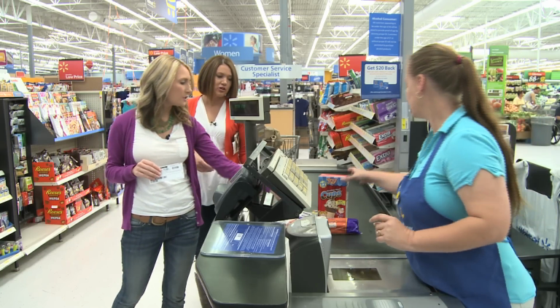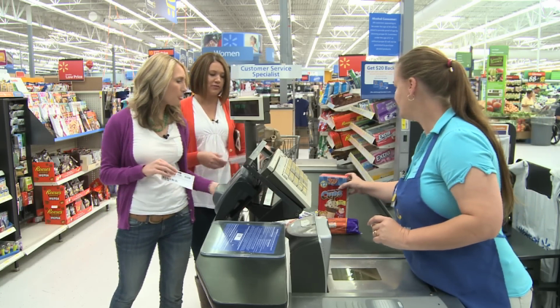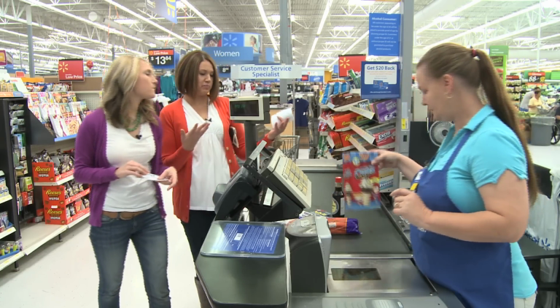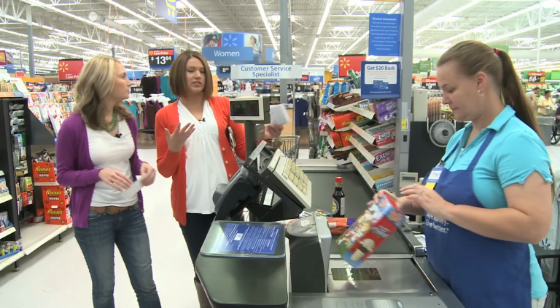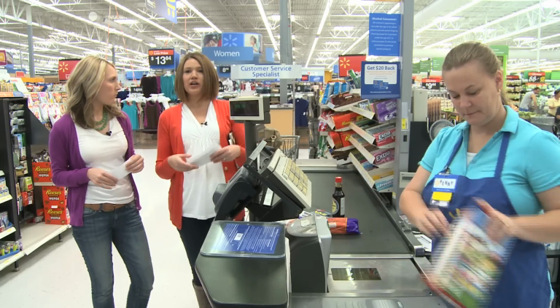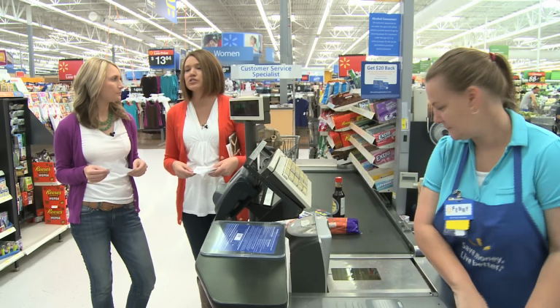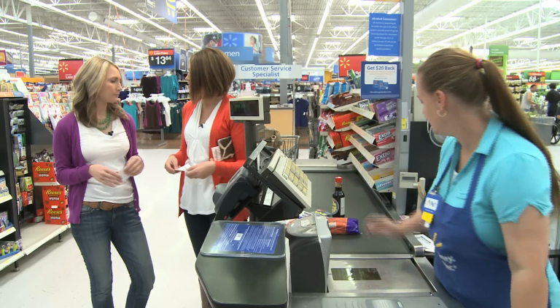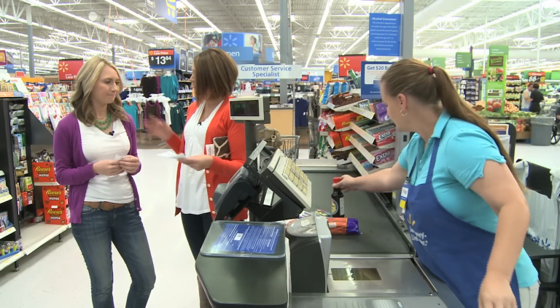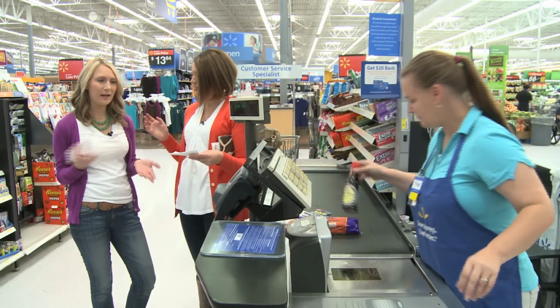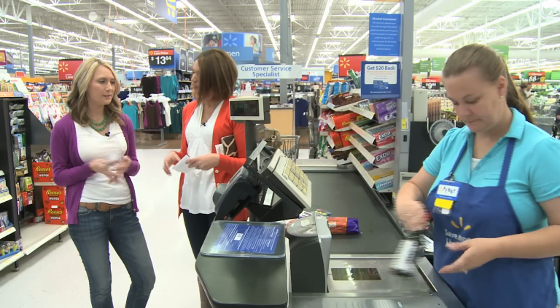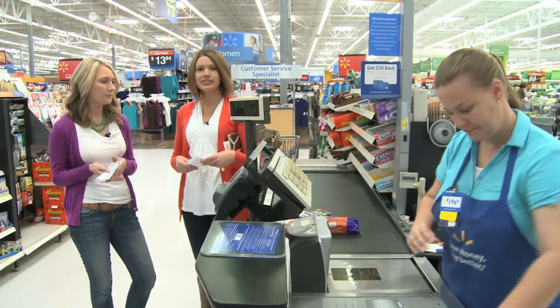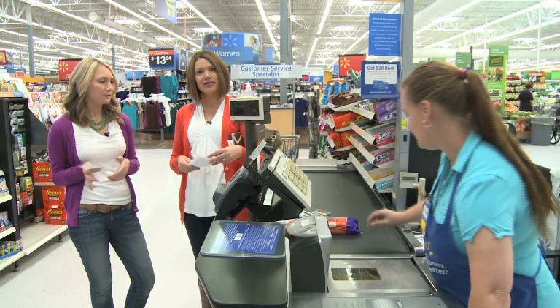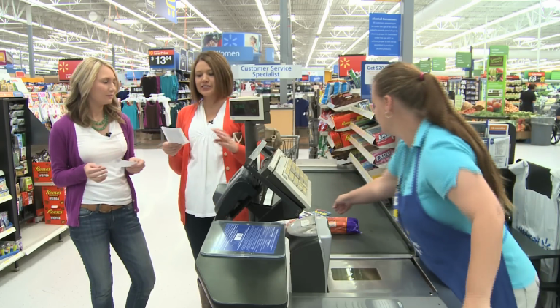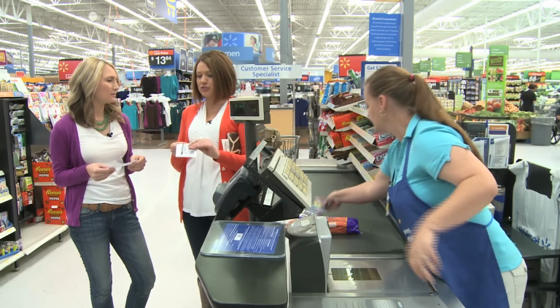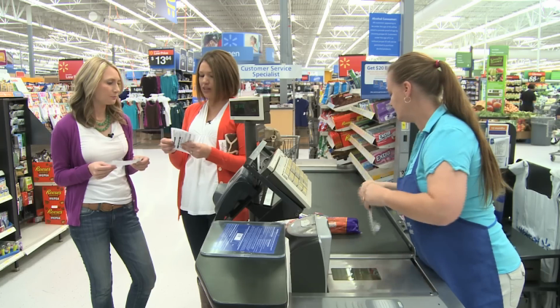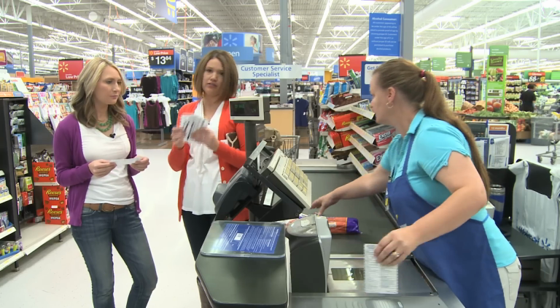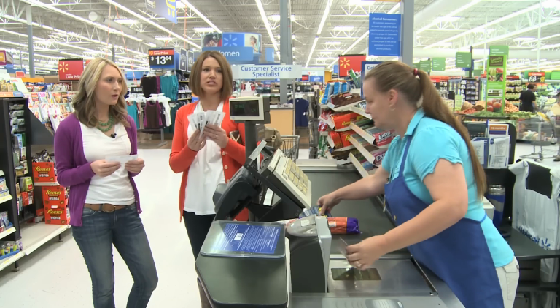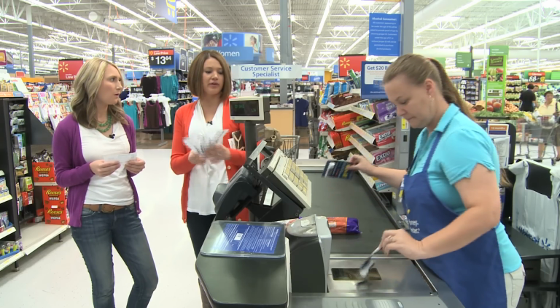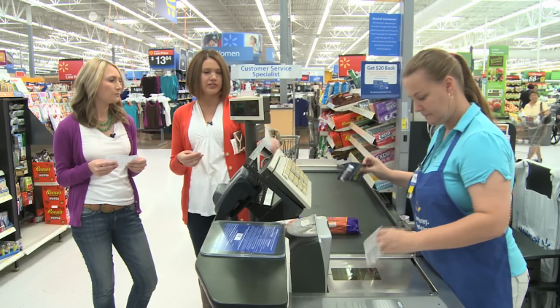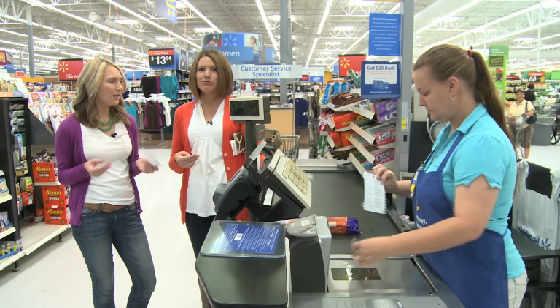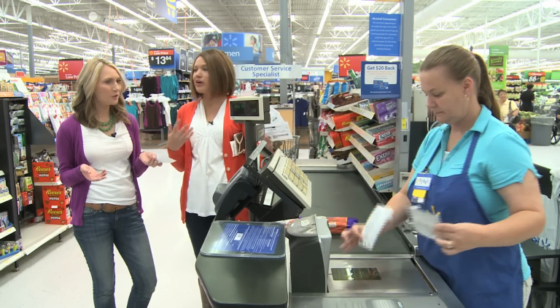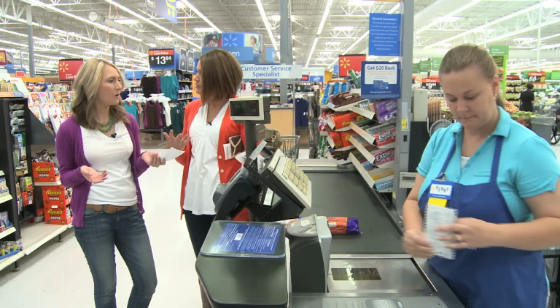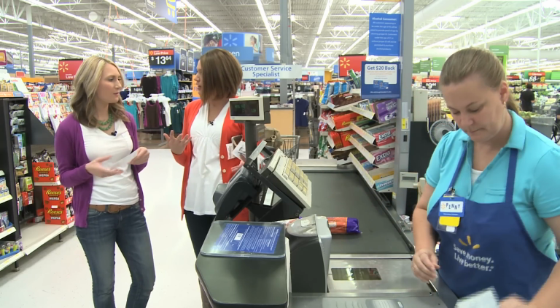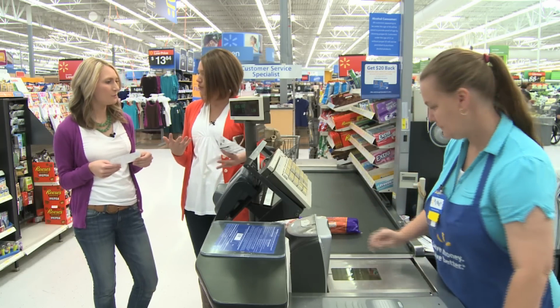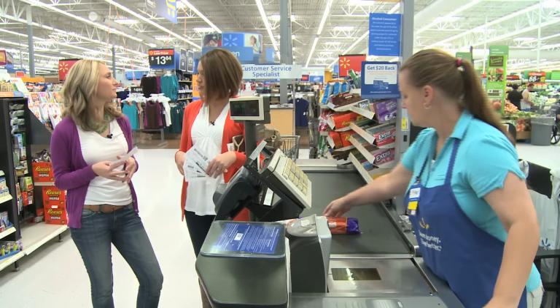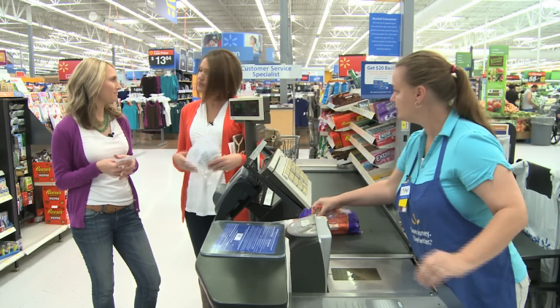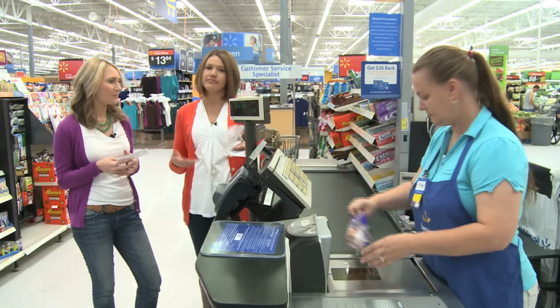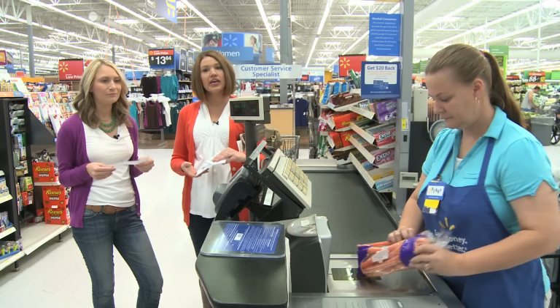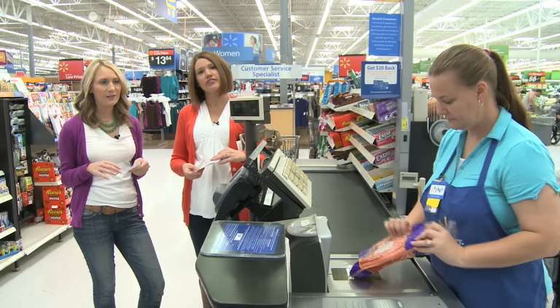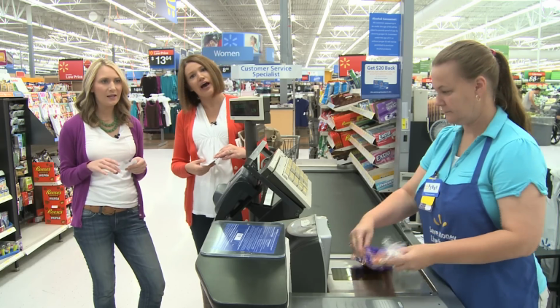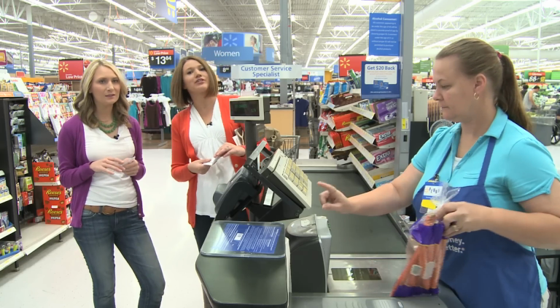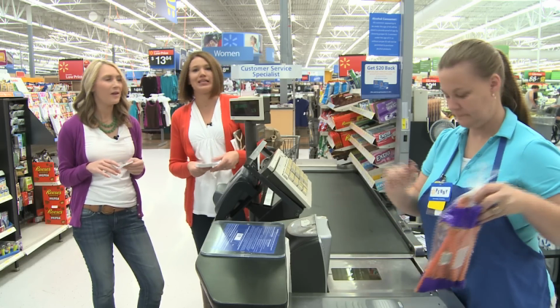So here we are purchasing these different products and using coupons — nothing fancy. It's easy, people. We just went online, printed our coupons, came to Walmart. All printable coupons and great prices. The end — how to be a crazy coupon lady.